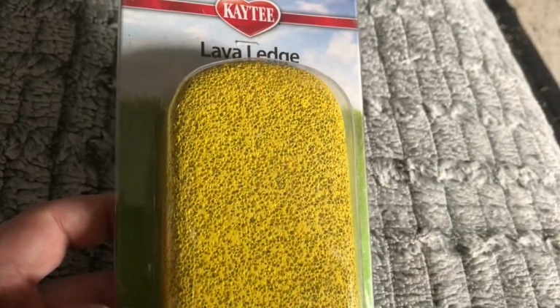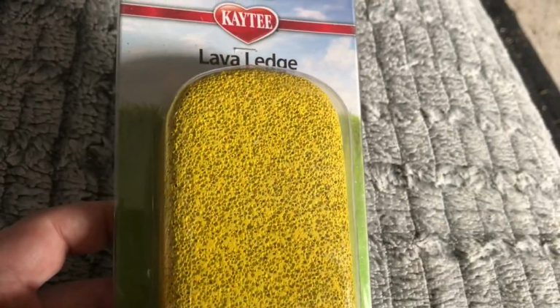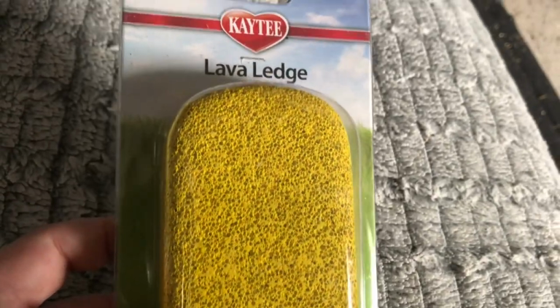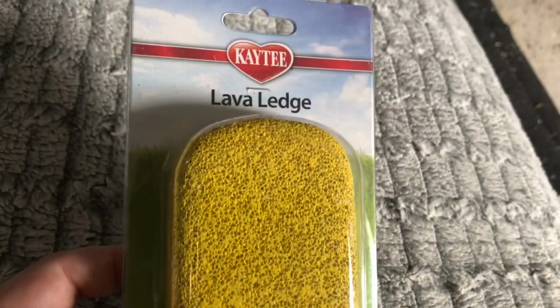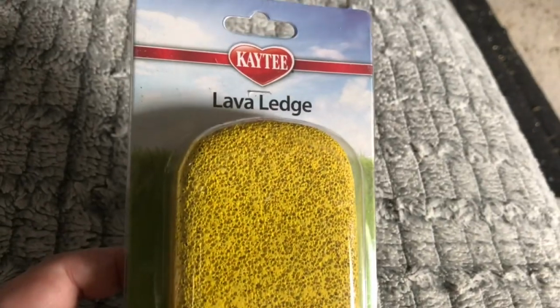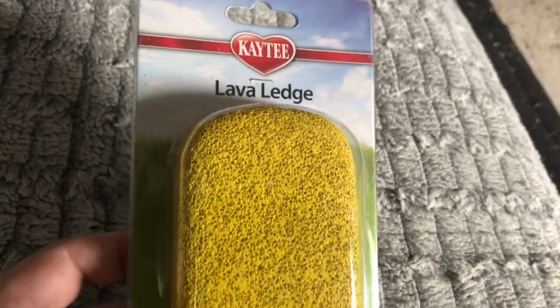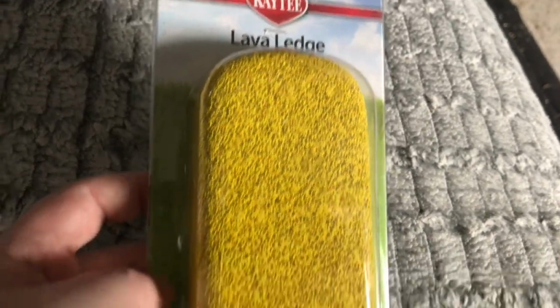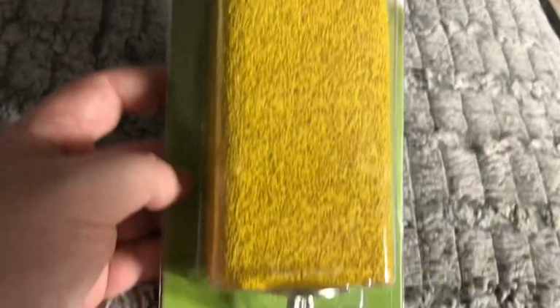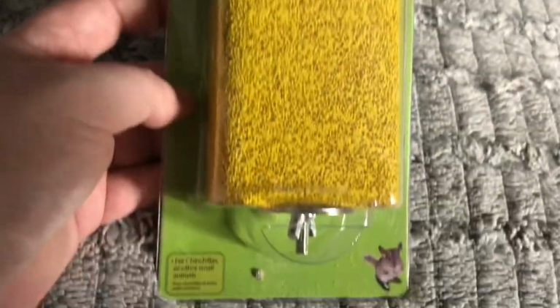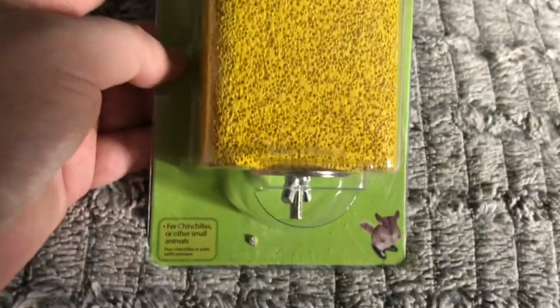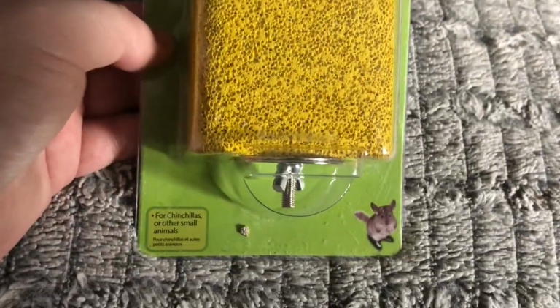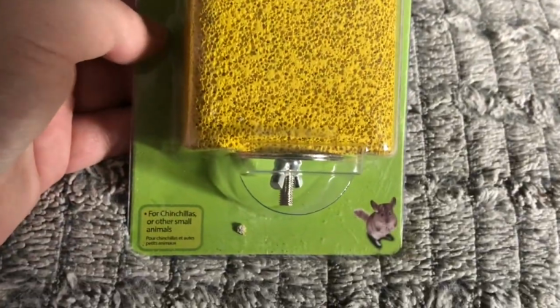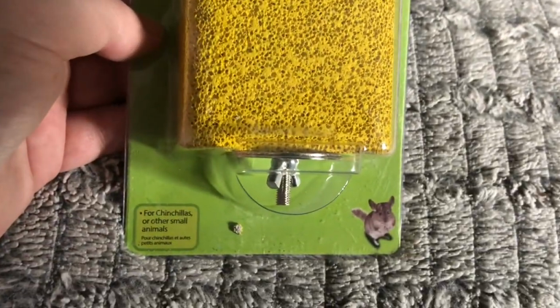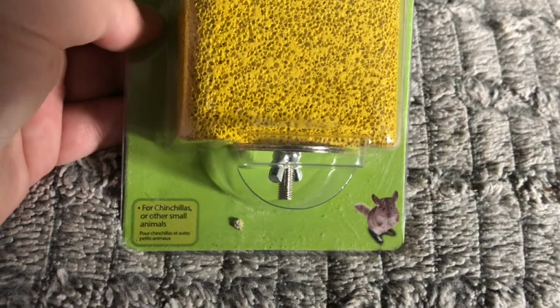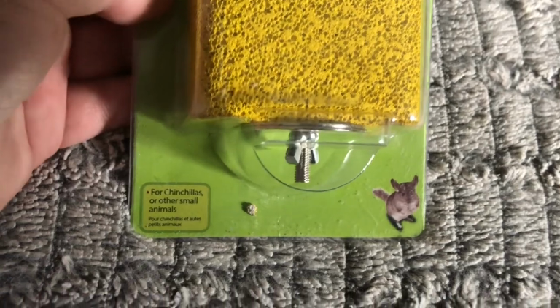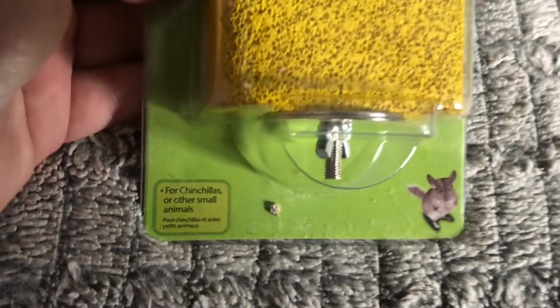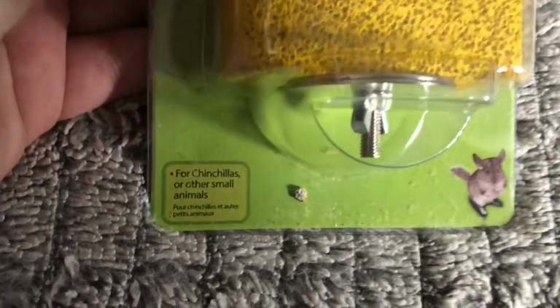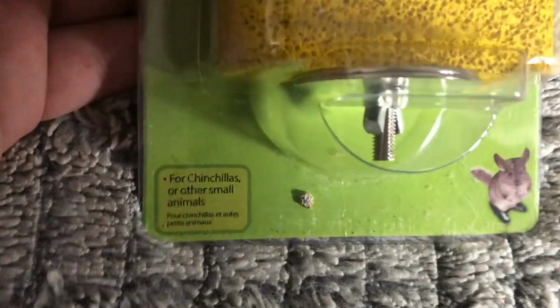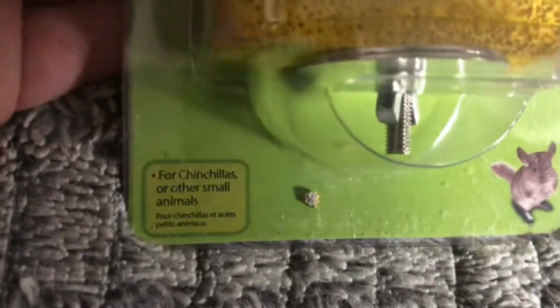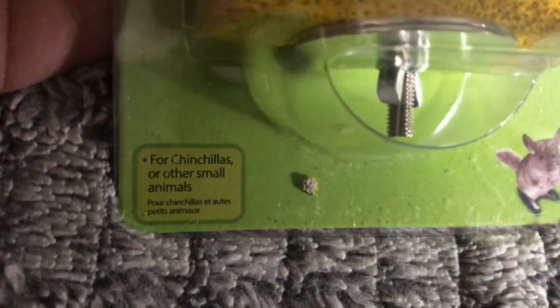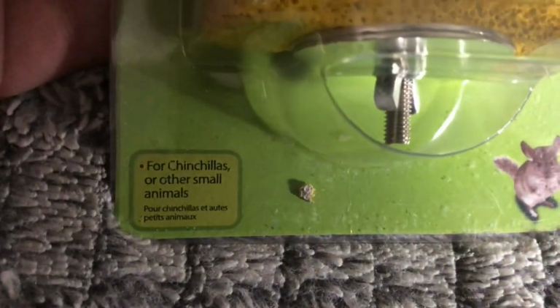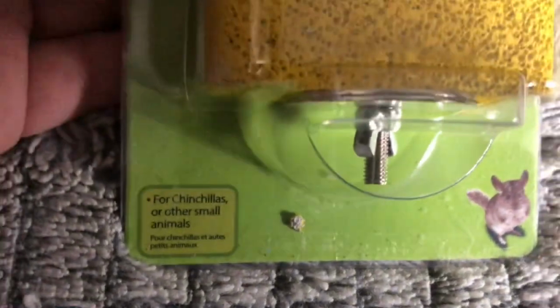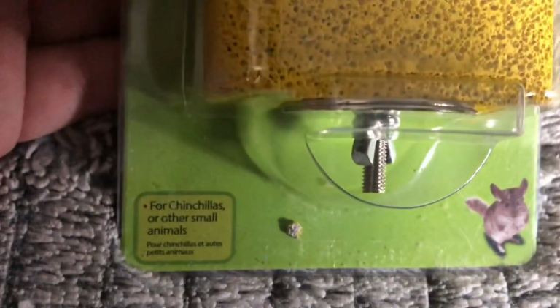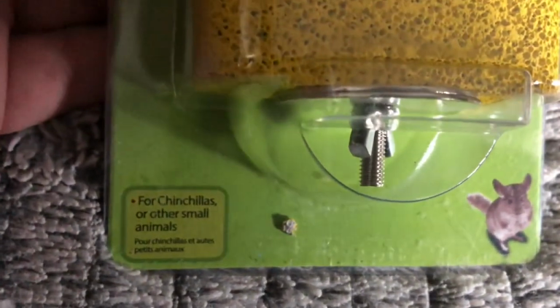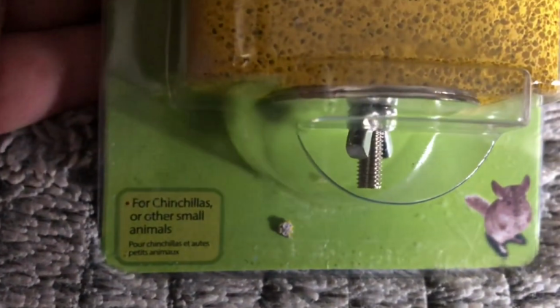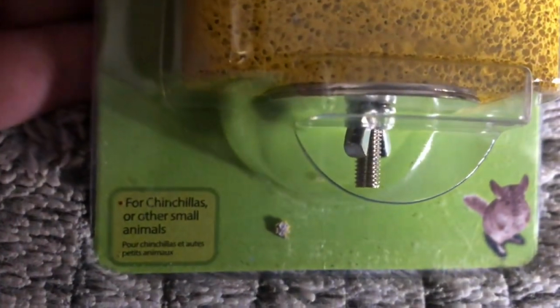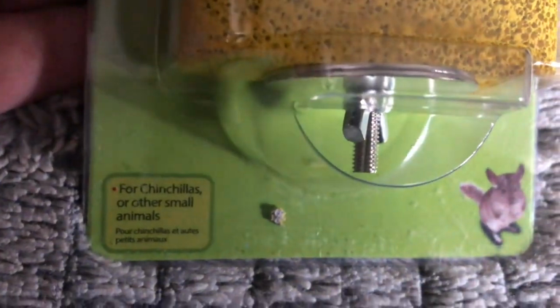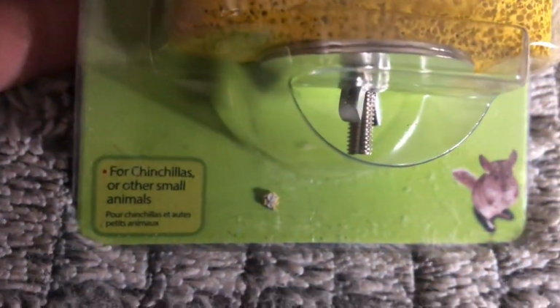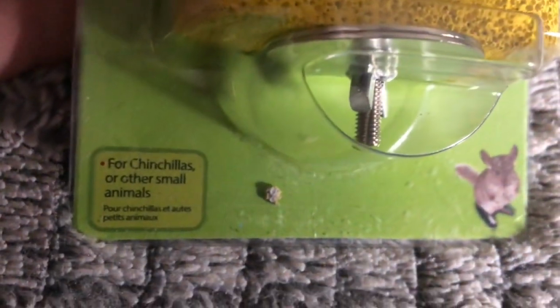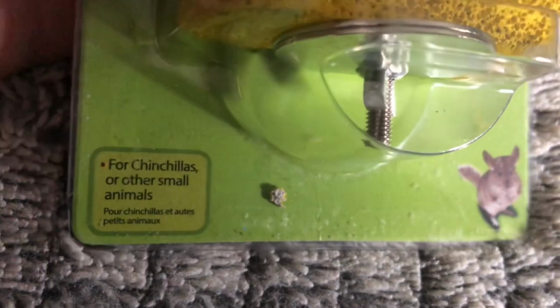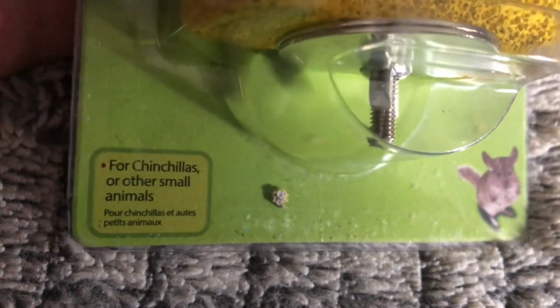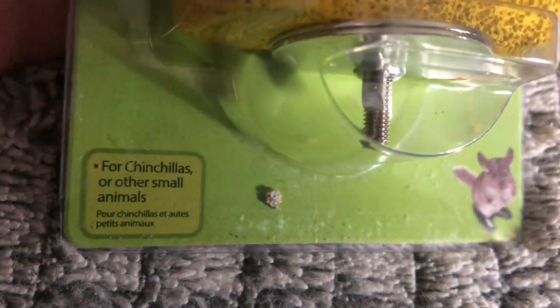One of the reasons I wanted this is because the chipmunk's nails are starting to get extremely long again. And as you can see, it says it's for chinchillas and other small animals.